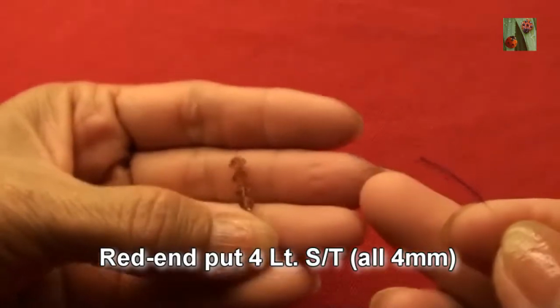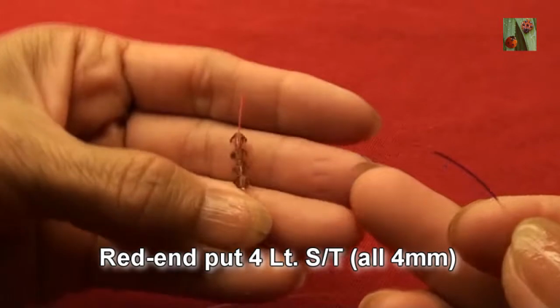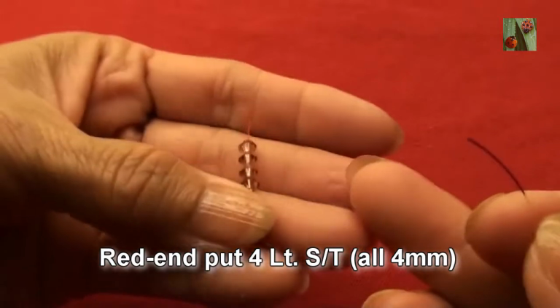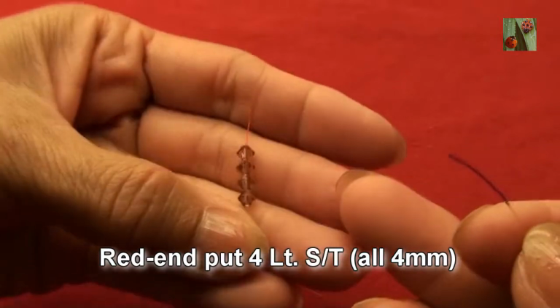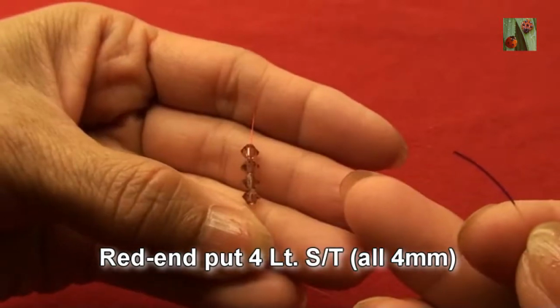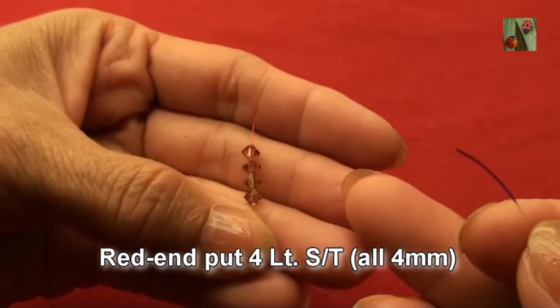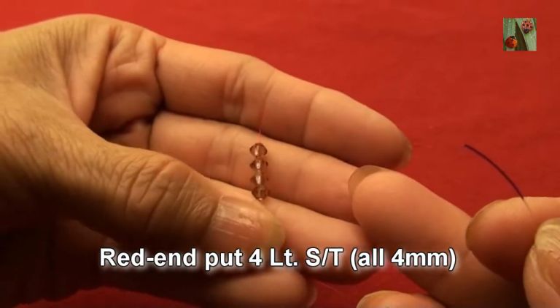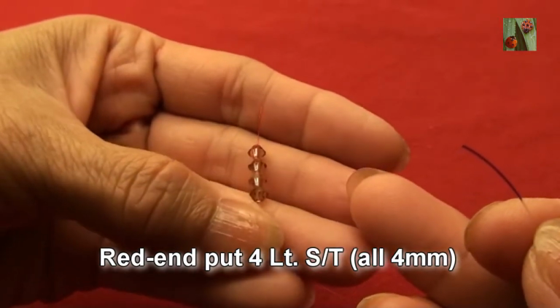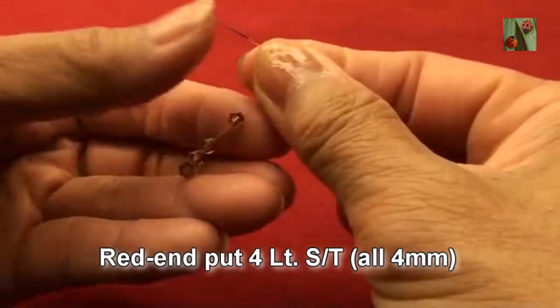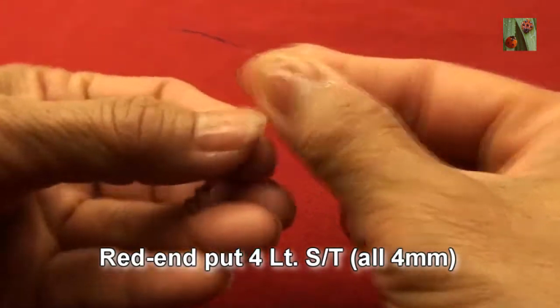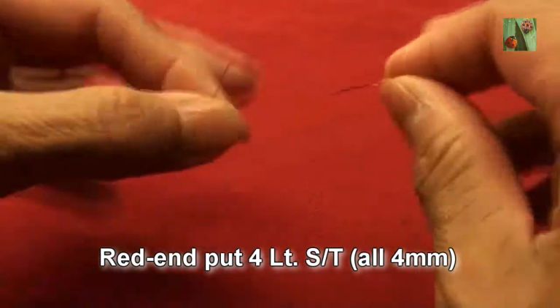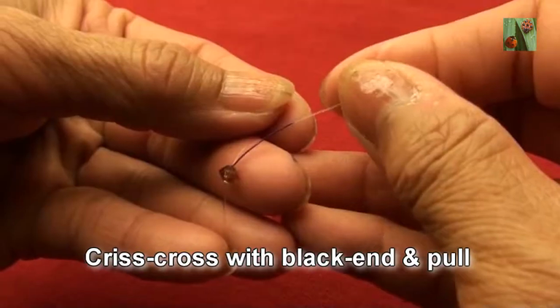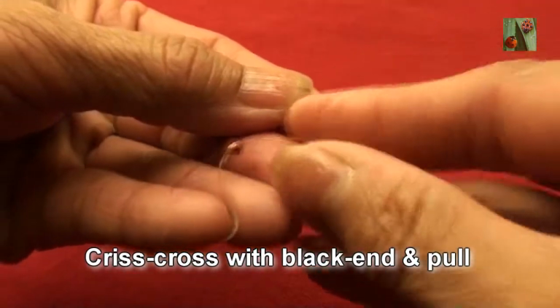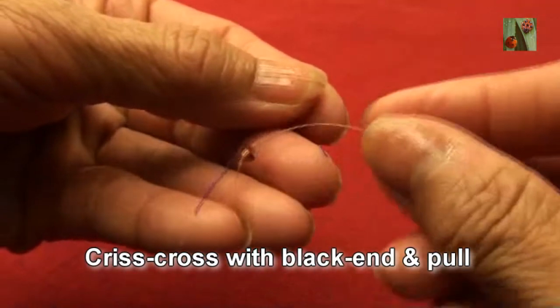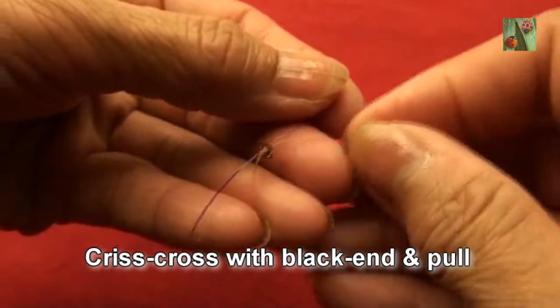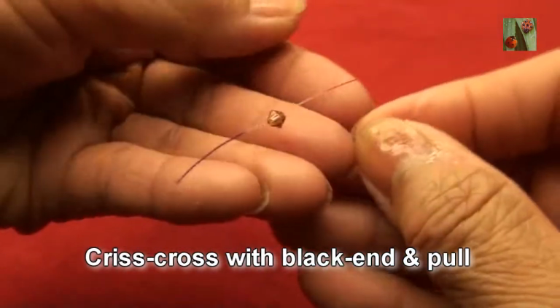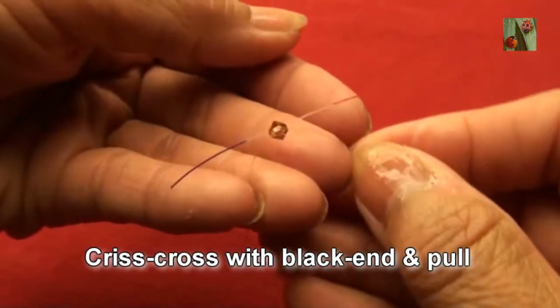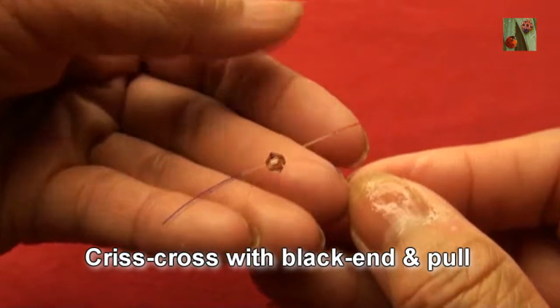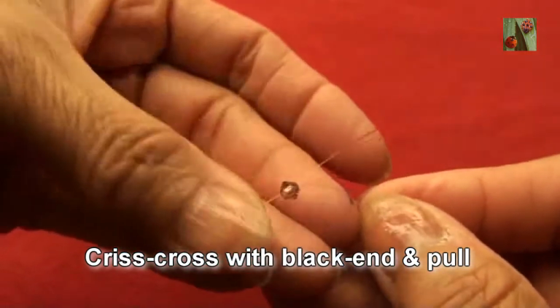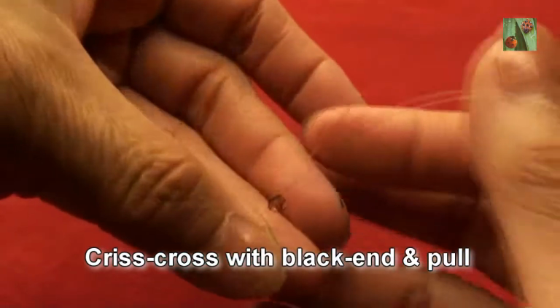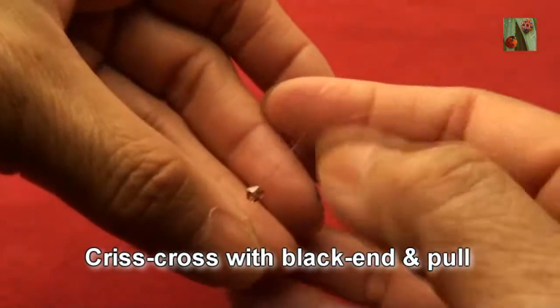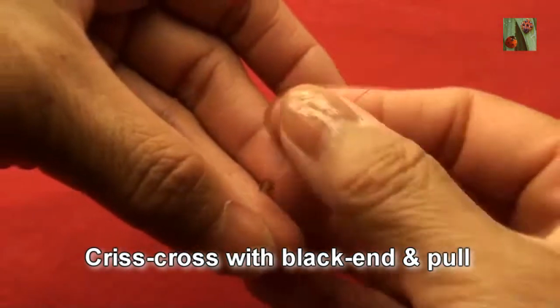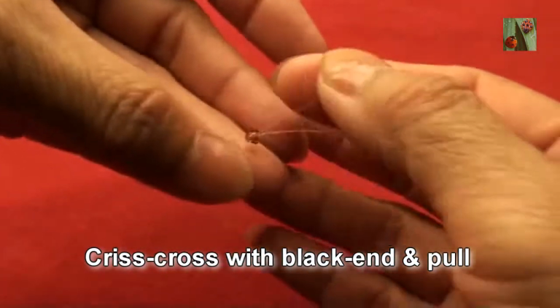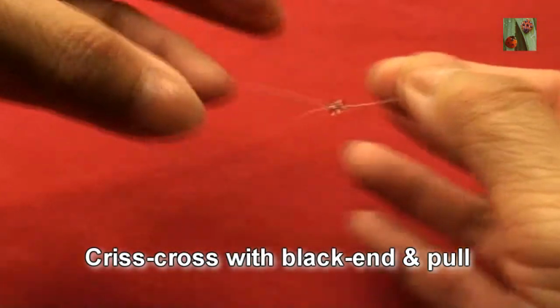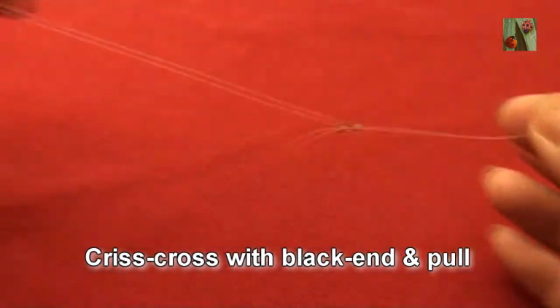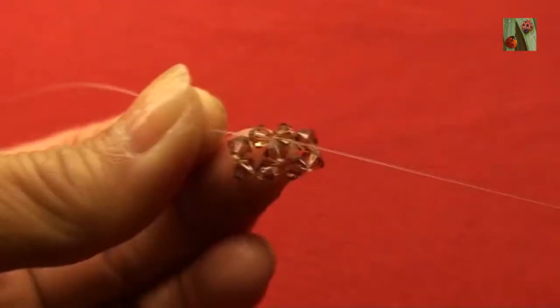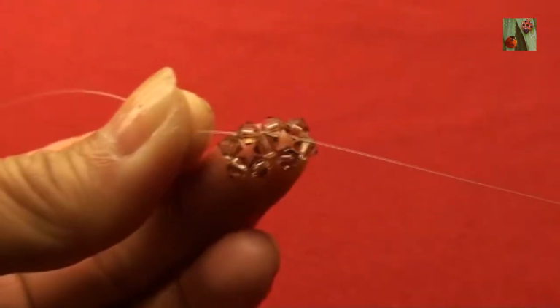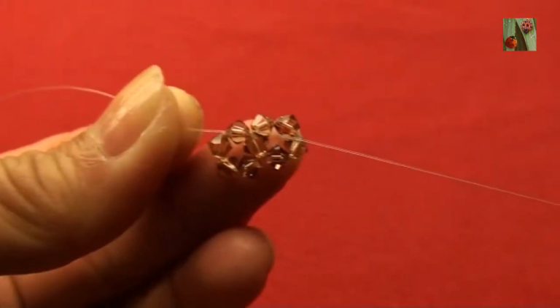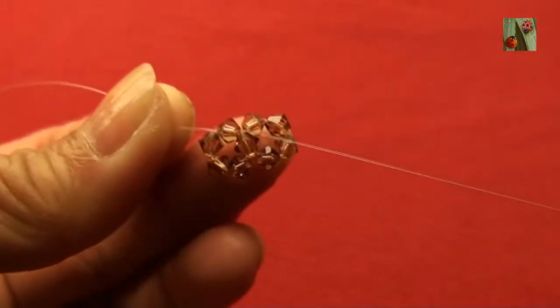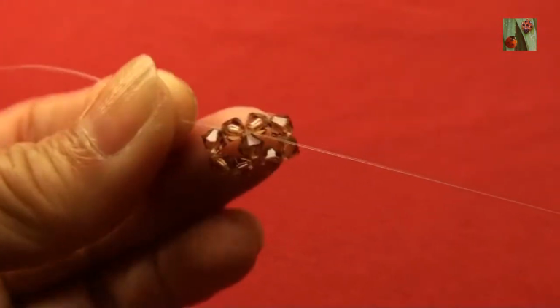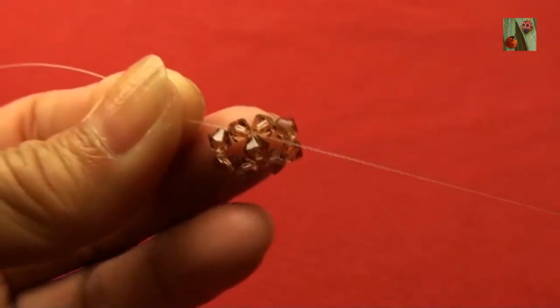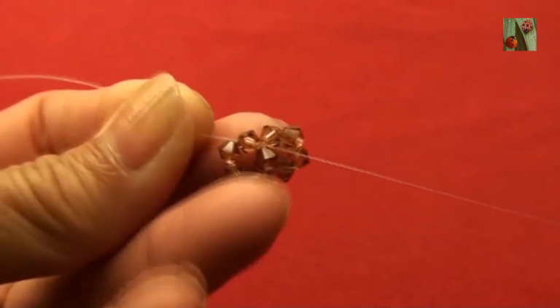Red end put 4 light smoke topaz or 4mm, criss cross with black end and pull, so you get it like this.